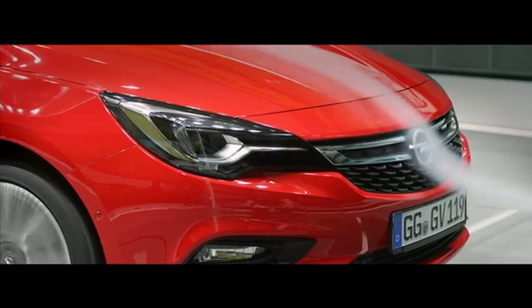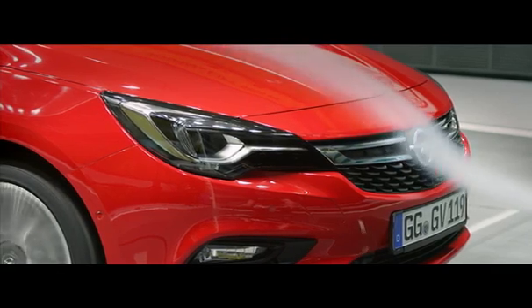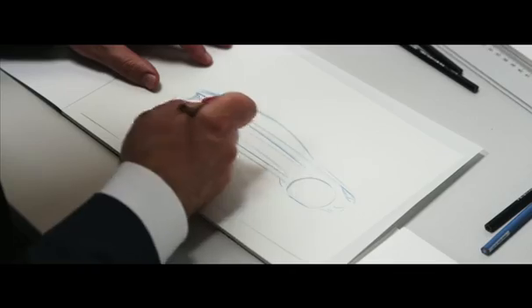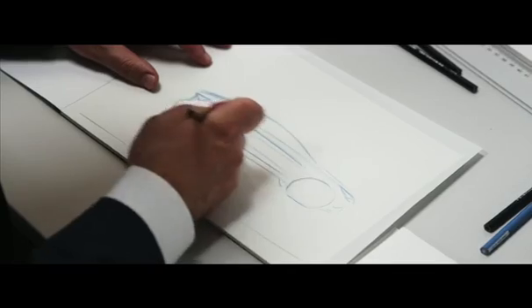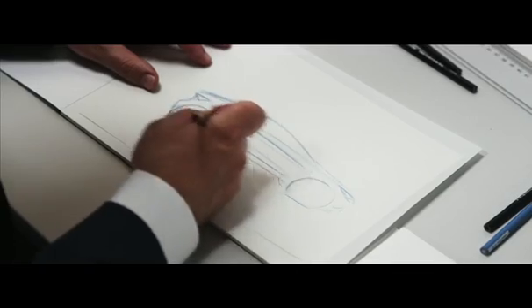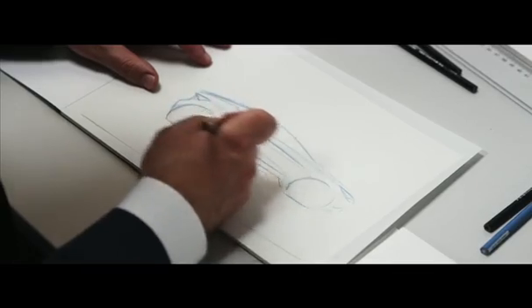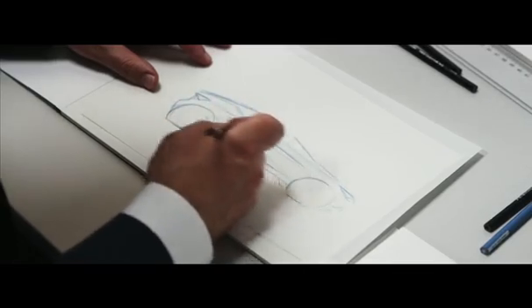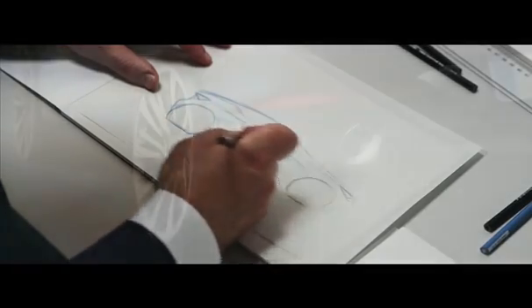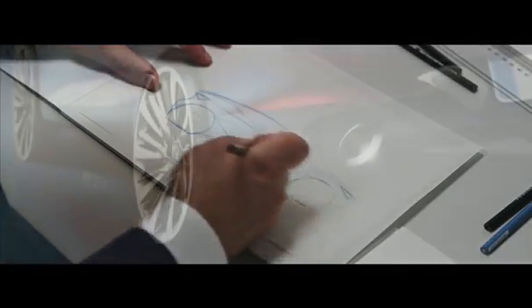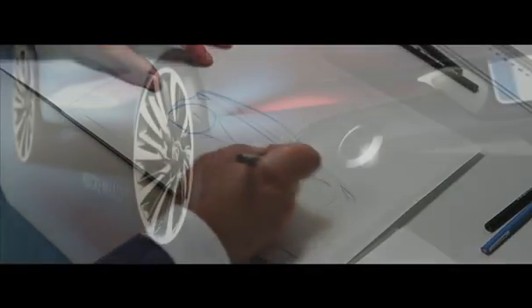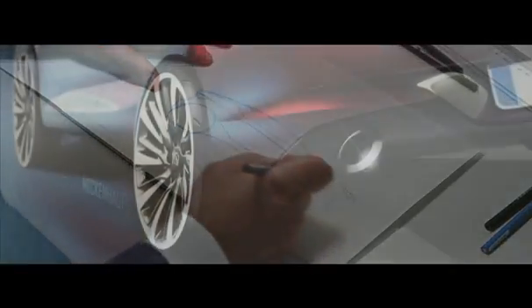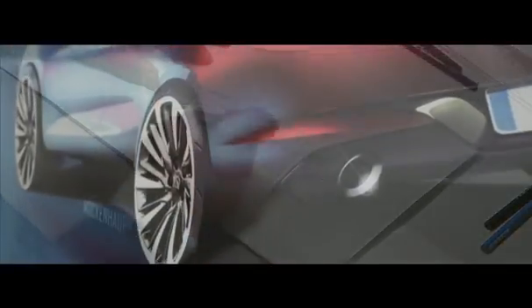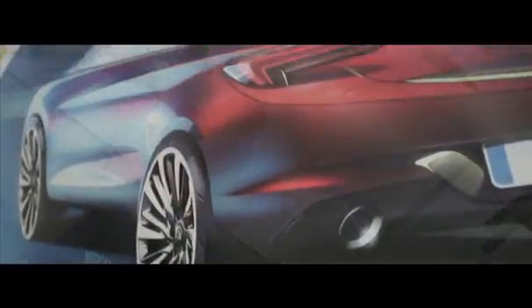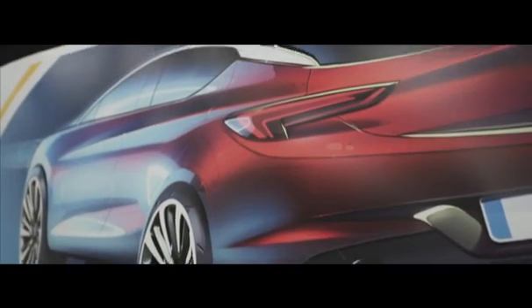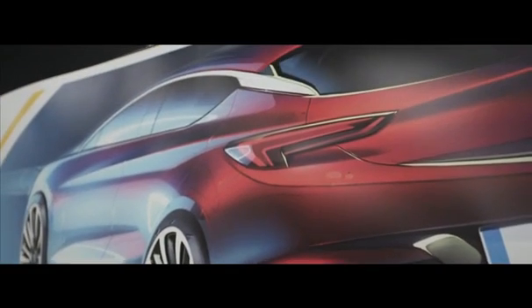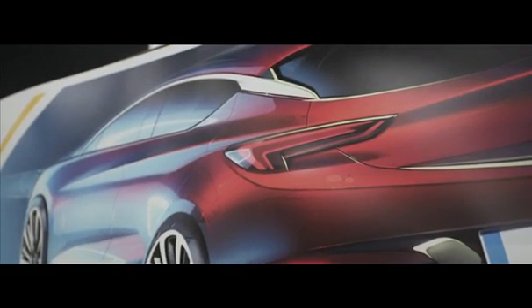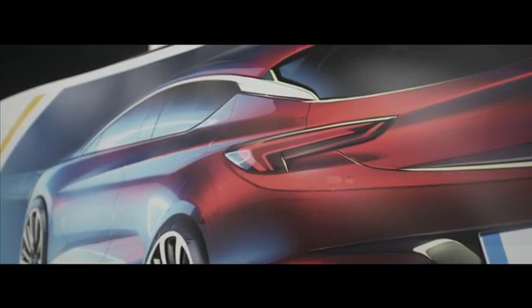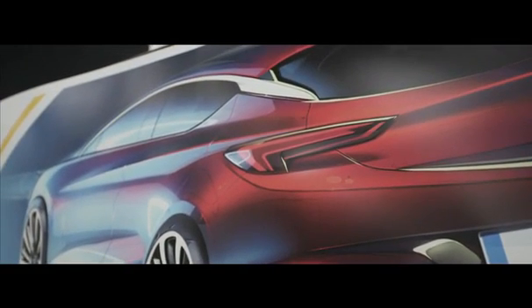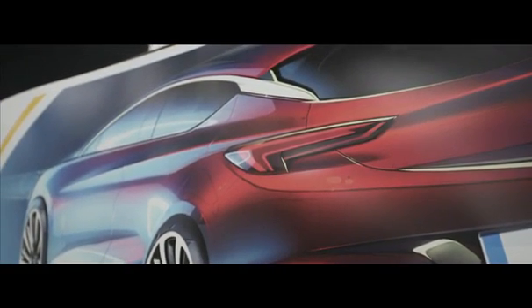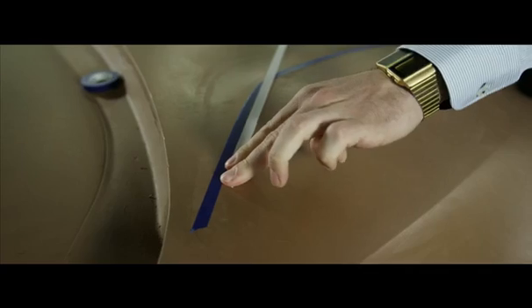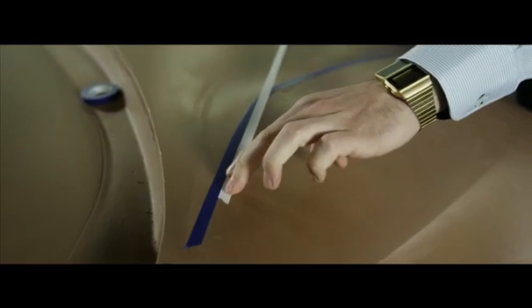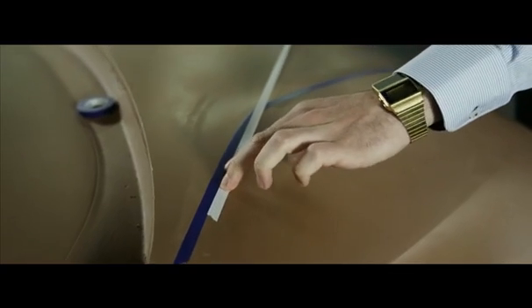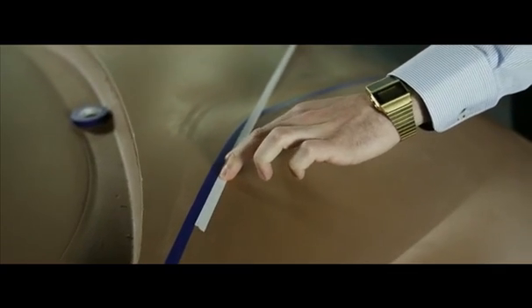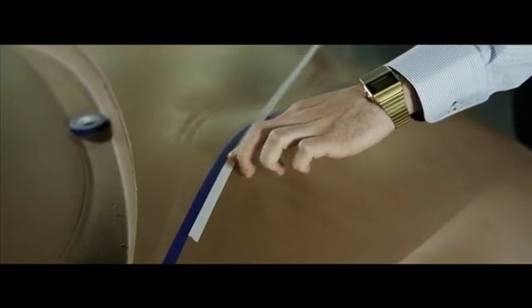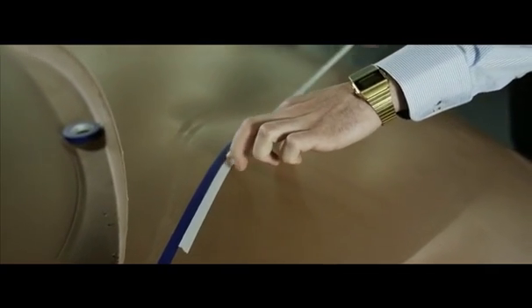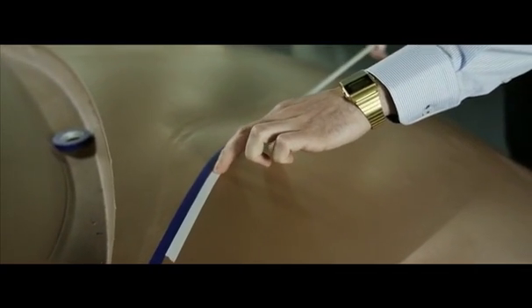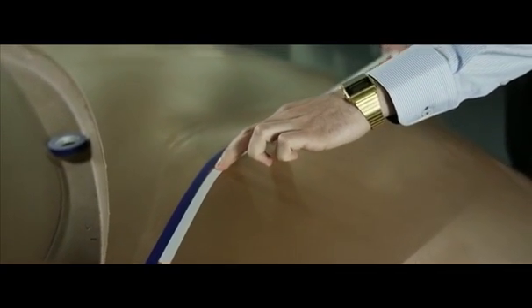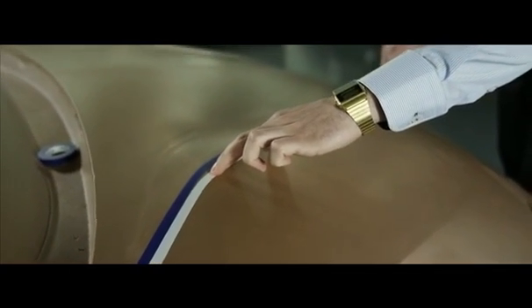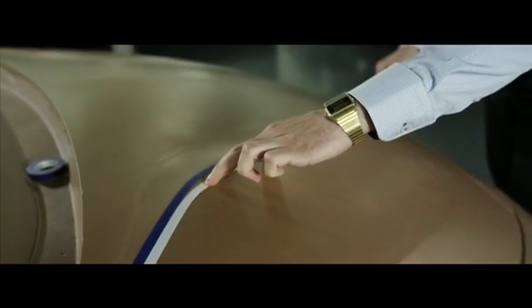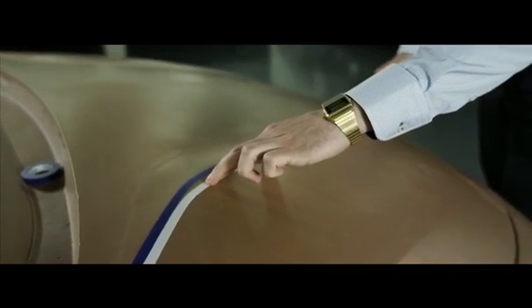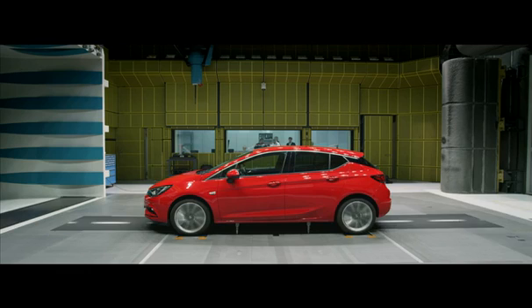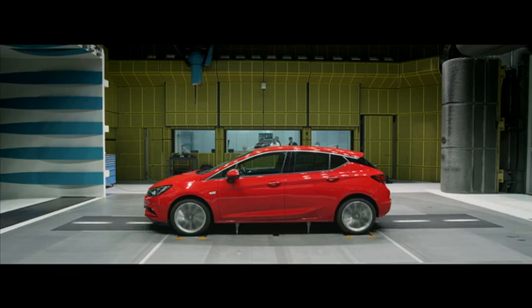When the first design sketch is on the table, we start thinking about which areas we want to improve aerodynamics. We achieve our major improvements together with the designers and the shape of the car itself.